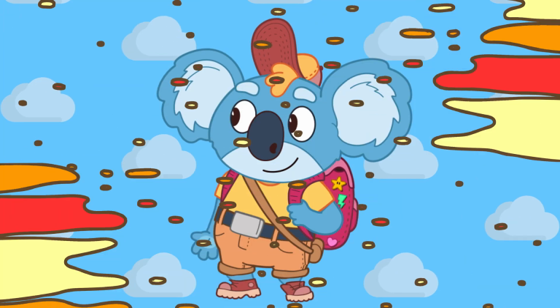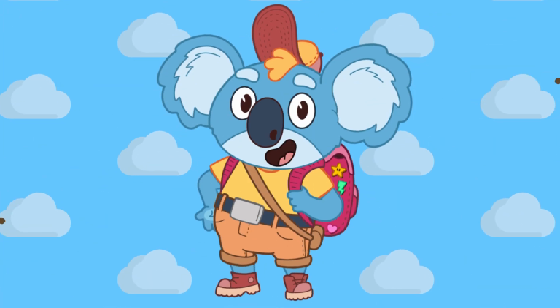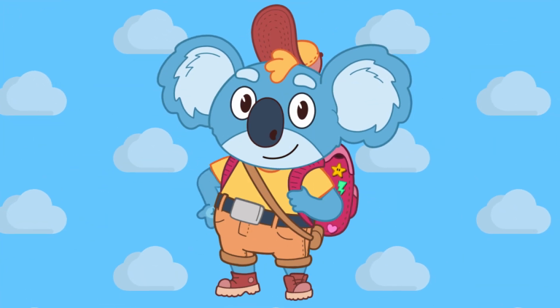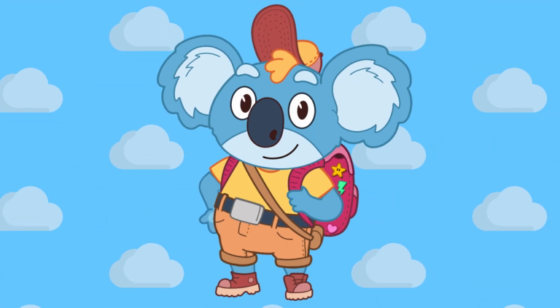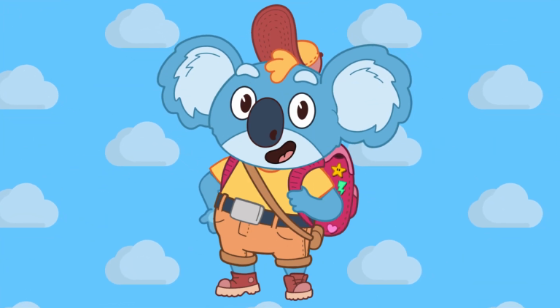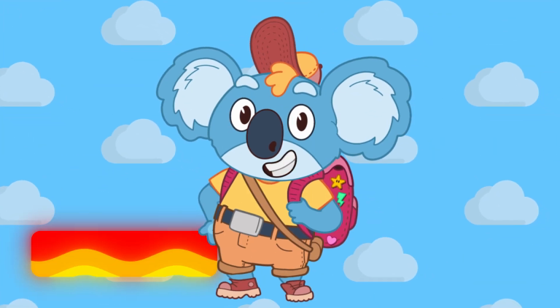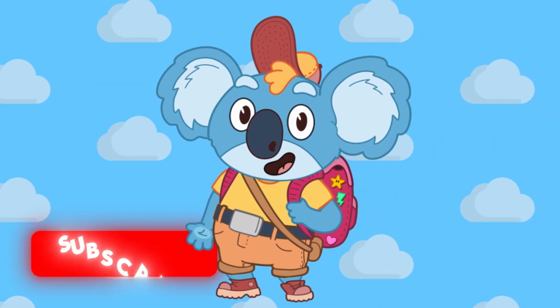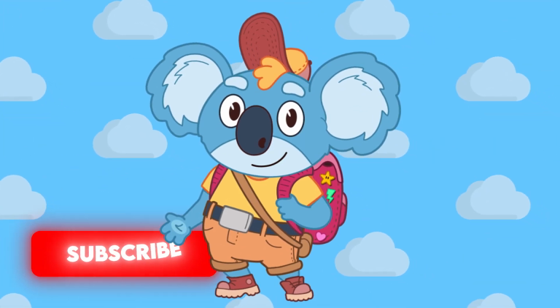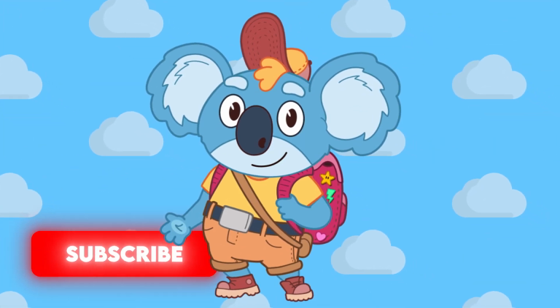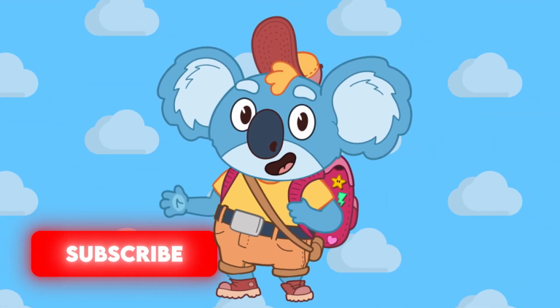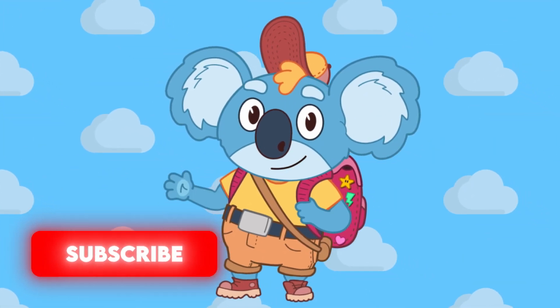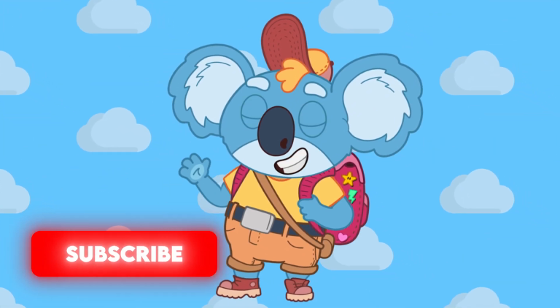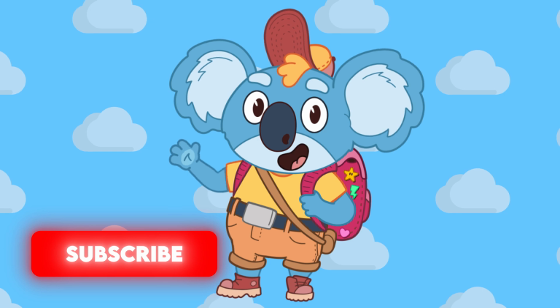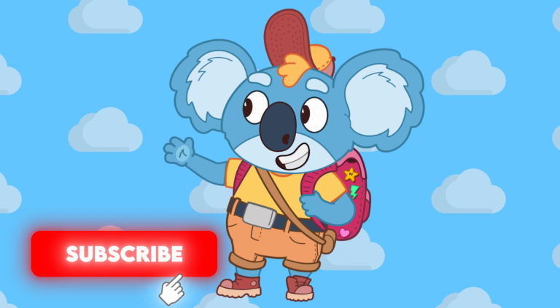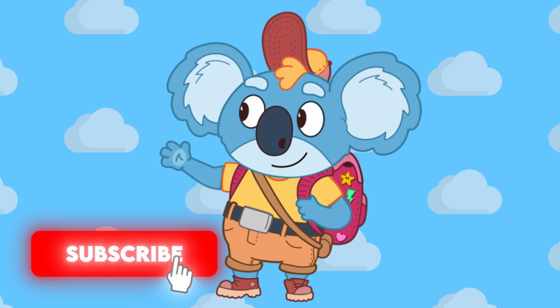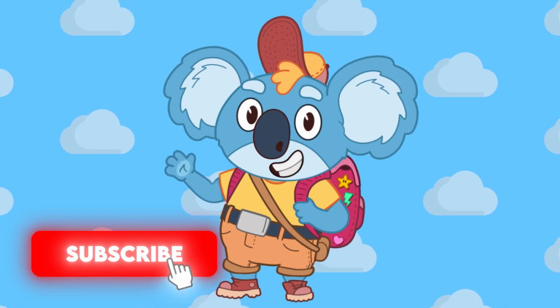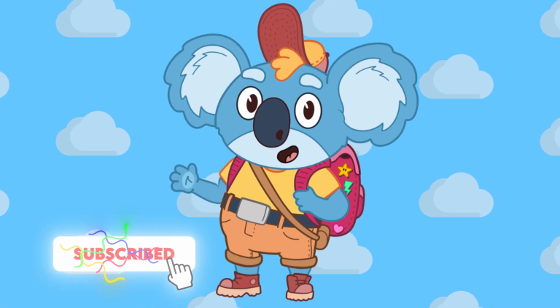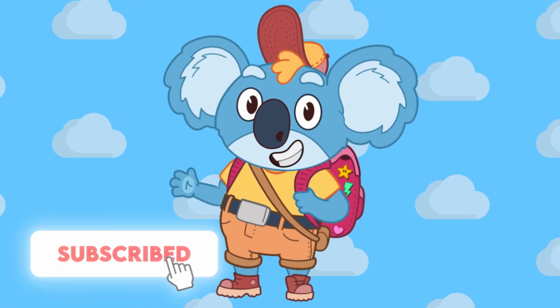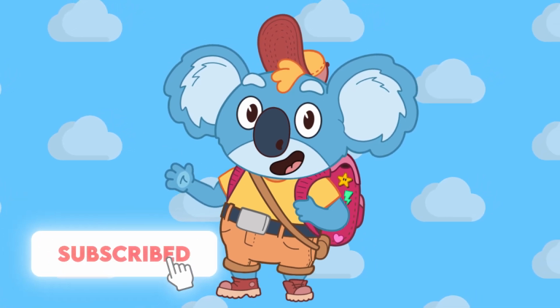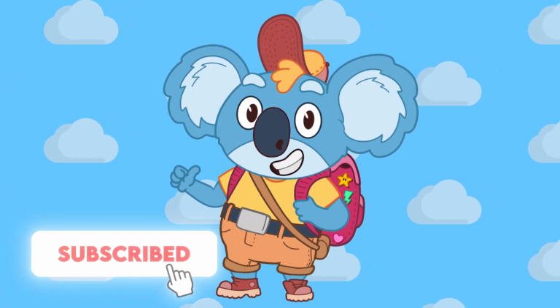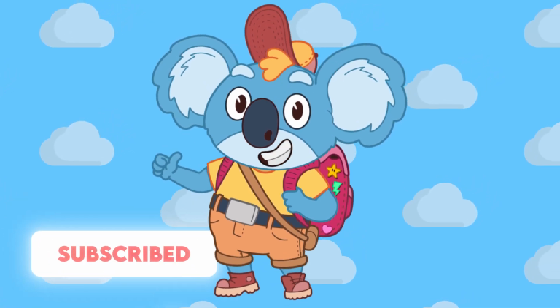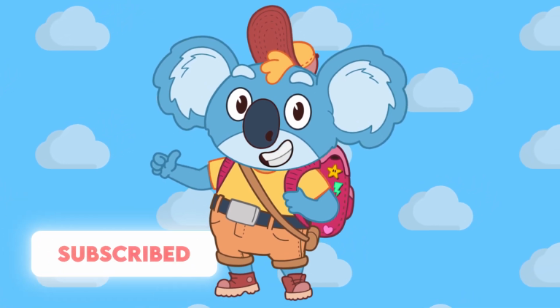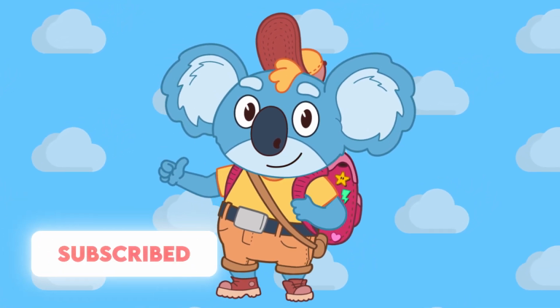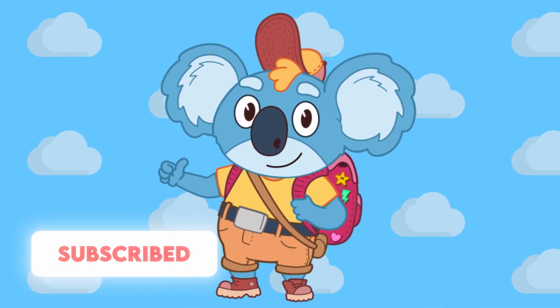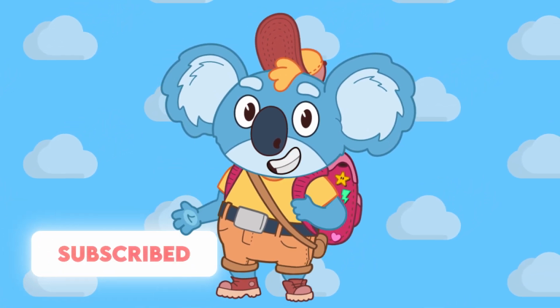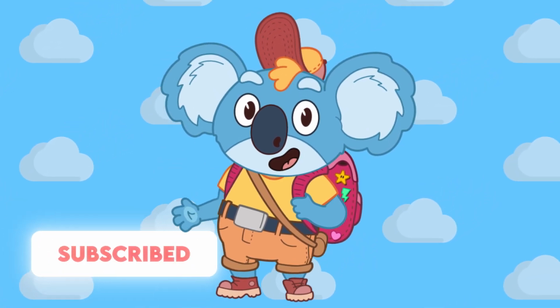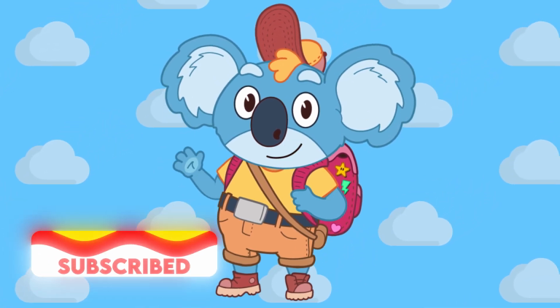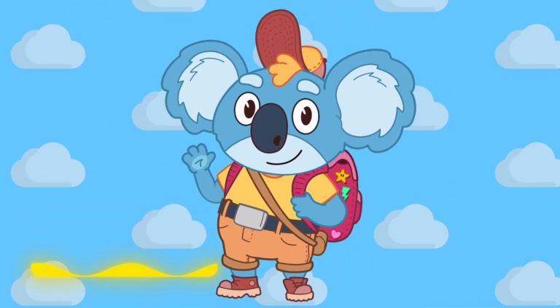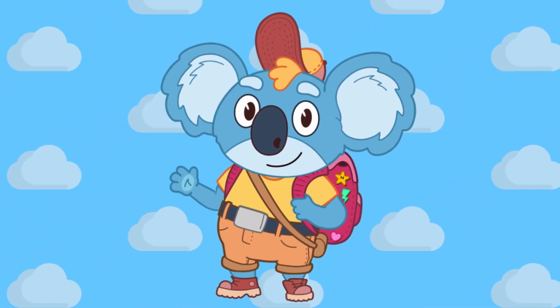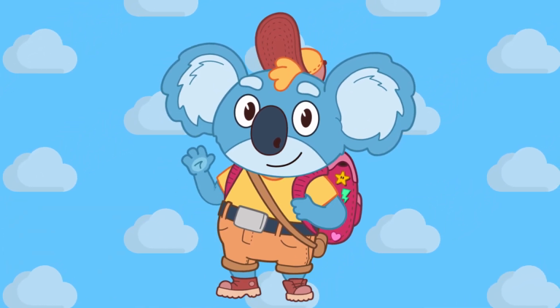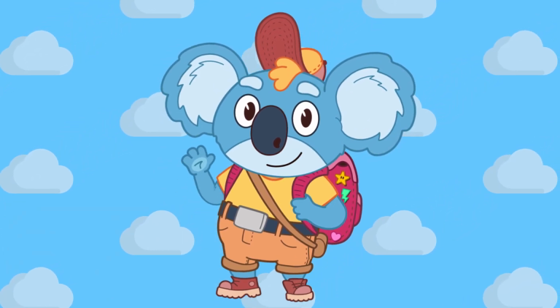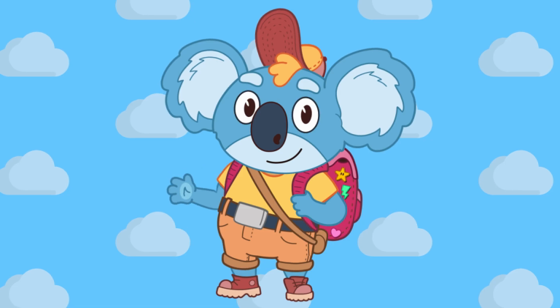Well, the adventure is over, but if you want more videos like this, make sure to subscribe and like this video. See you soon! See you soon, Dala the Koala!